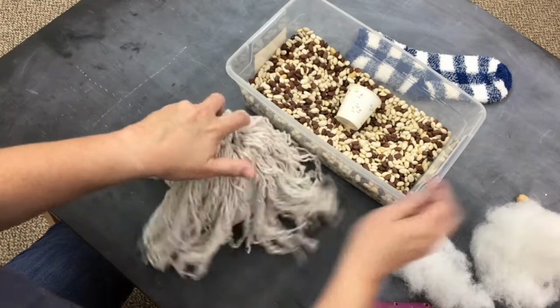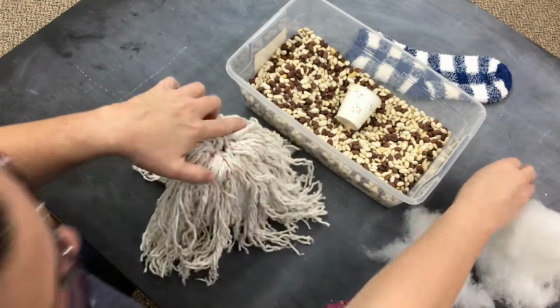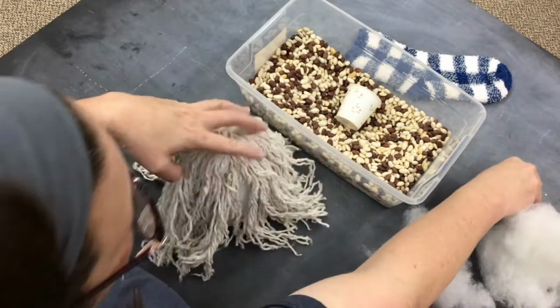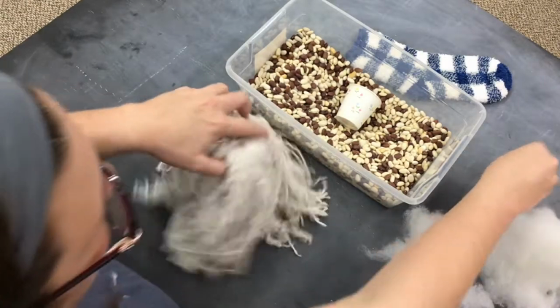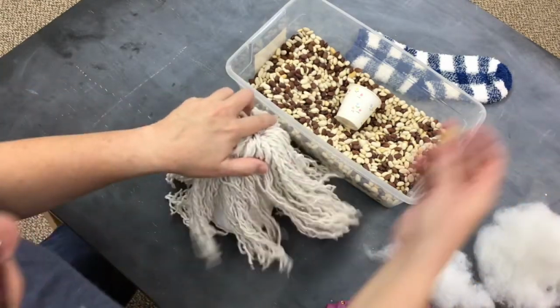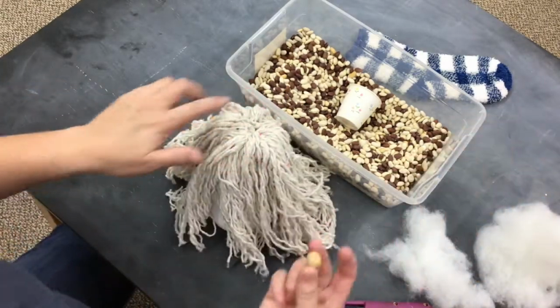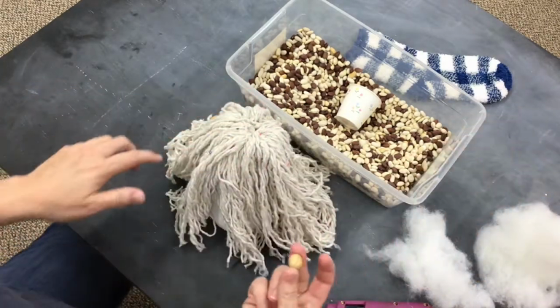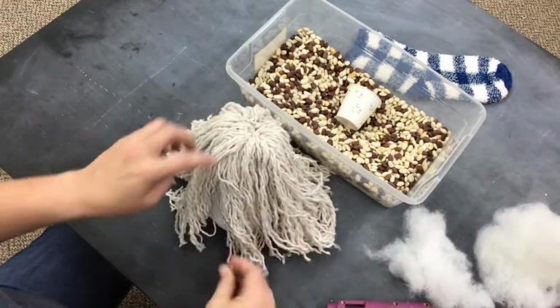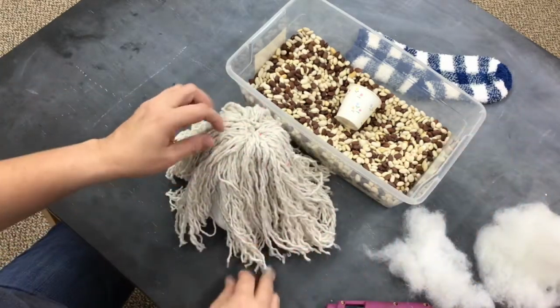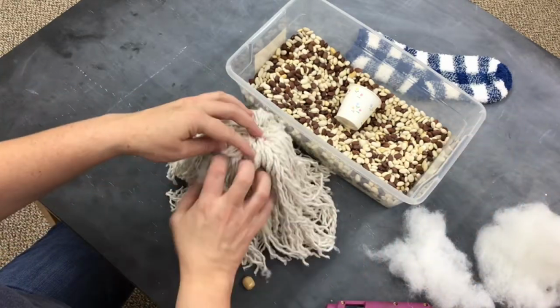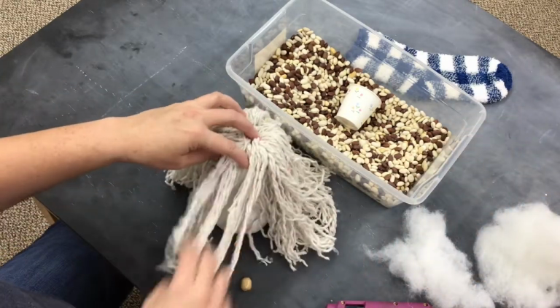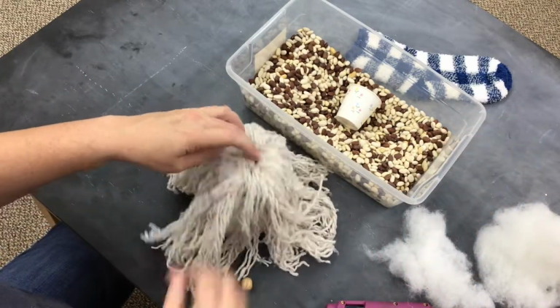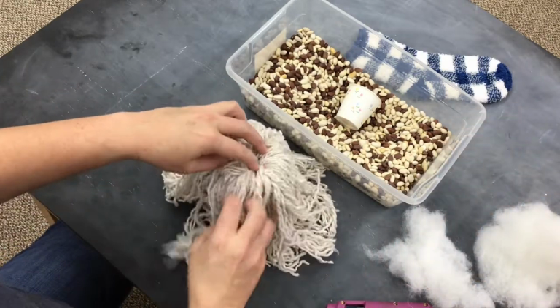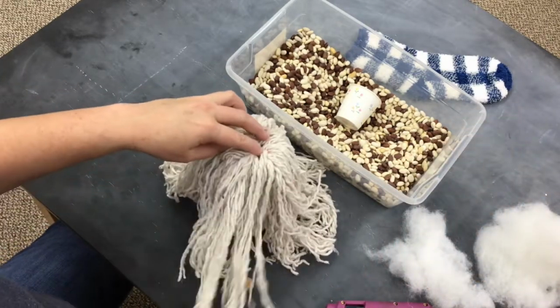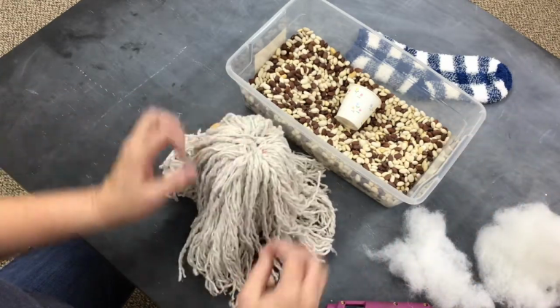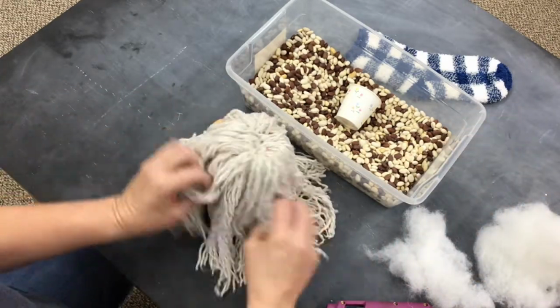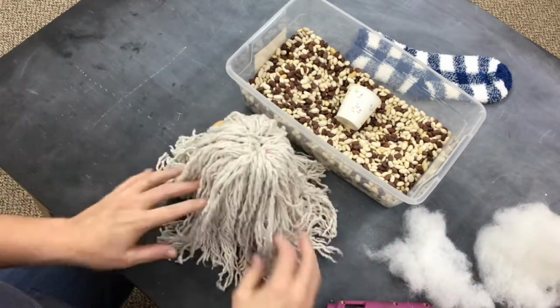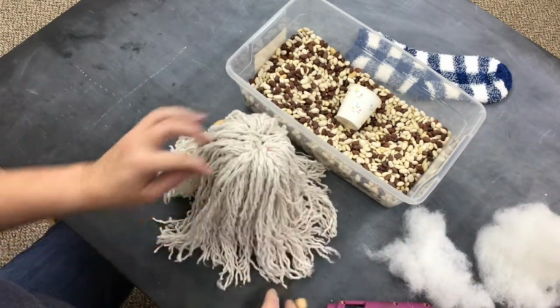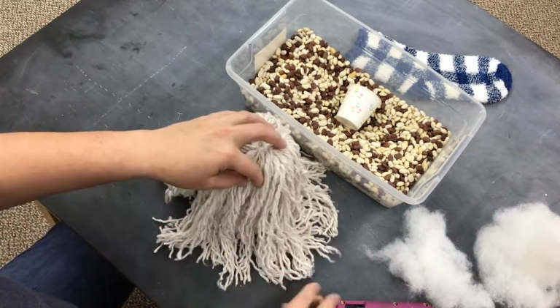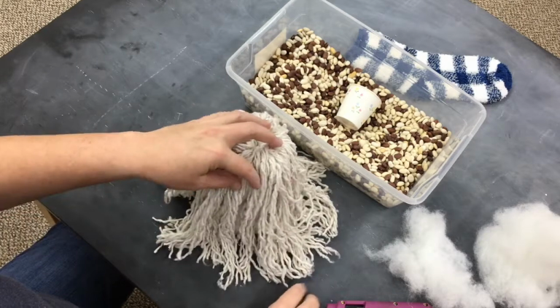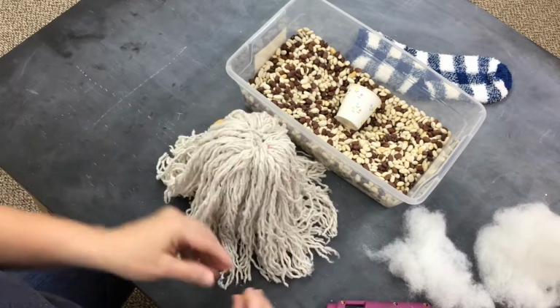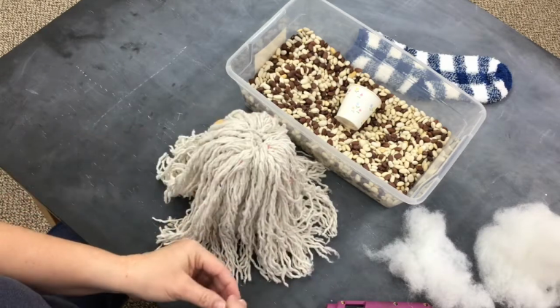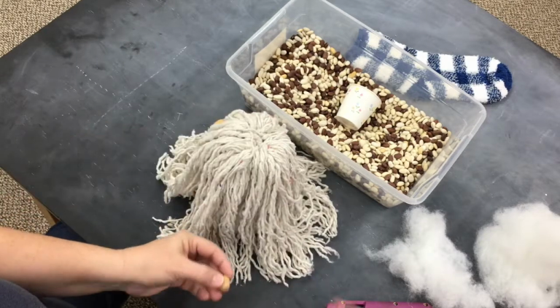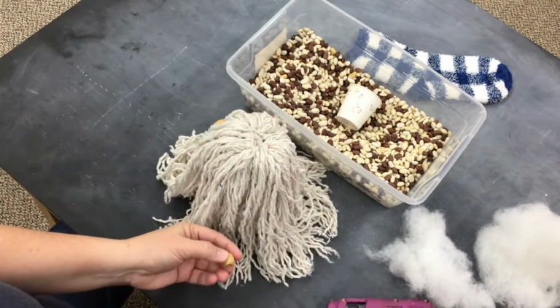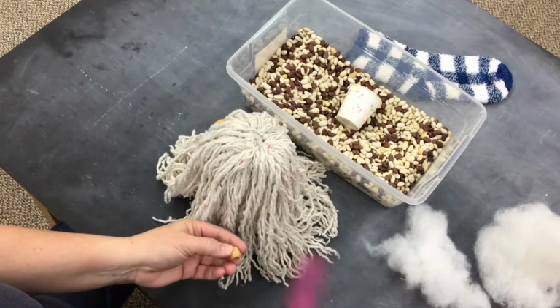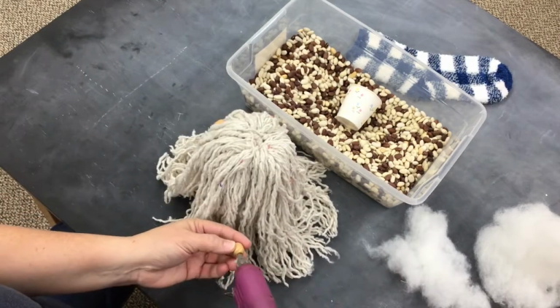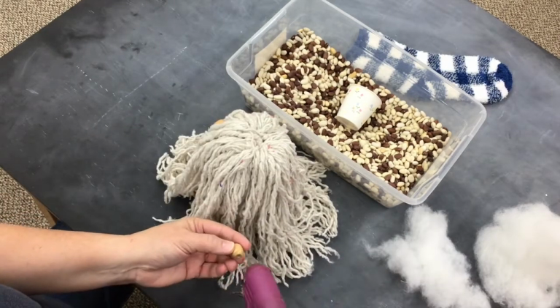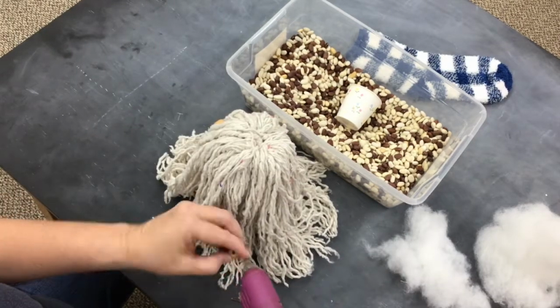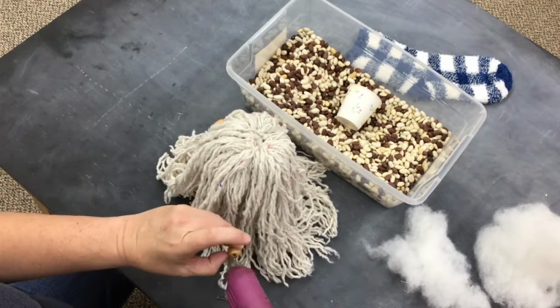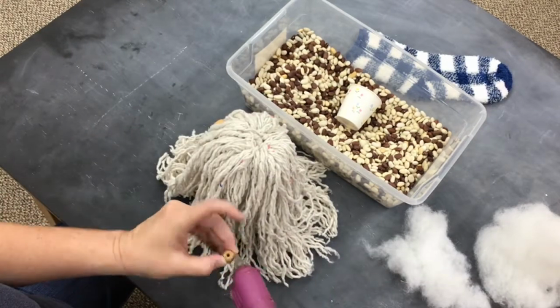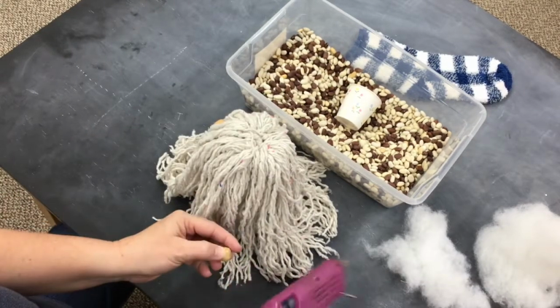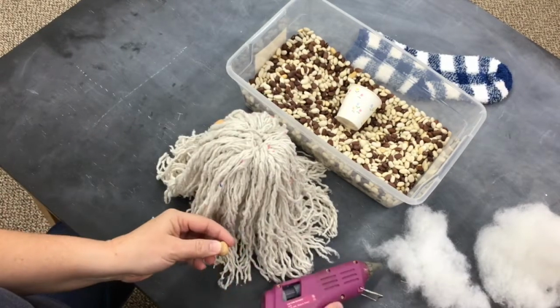Time to glue on the nose. You want to find a spot where some of the strands will hang around it, so it looks like the nose is peeking out of the hair.